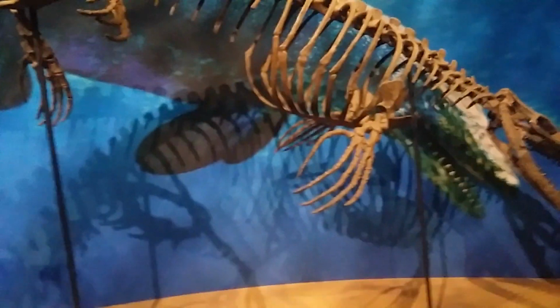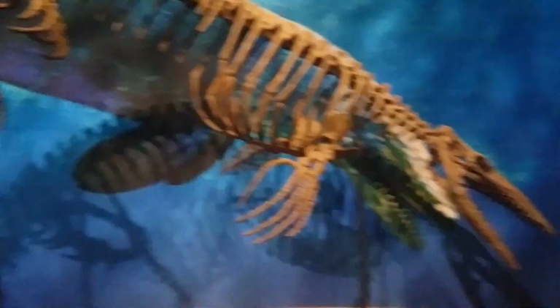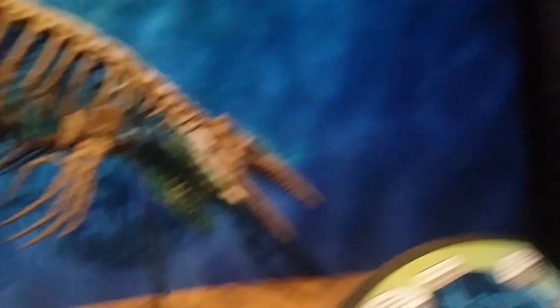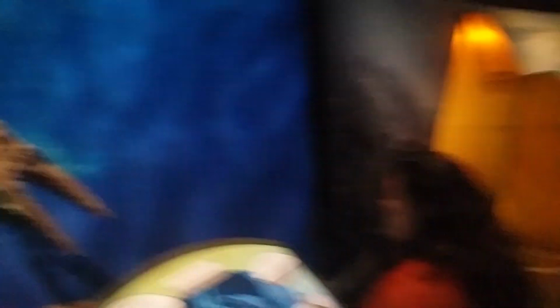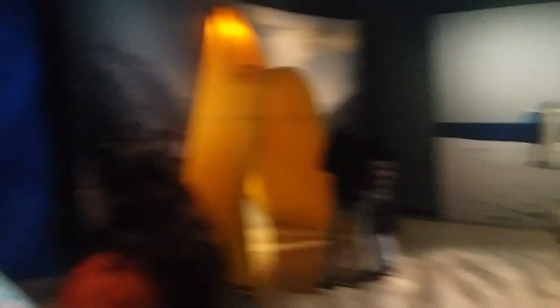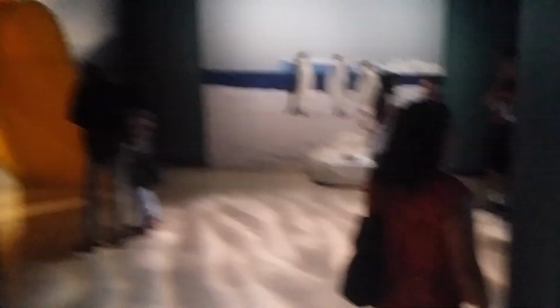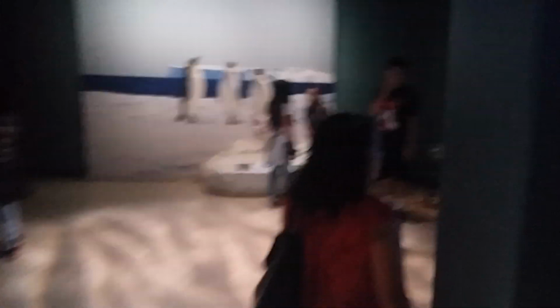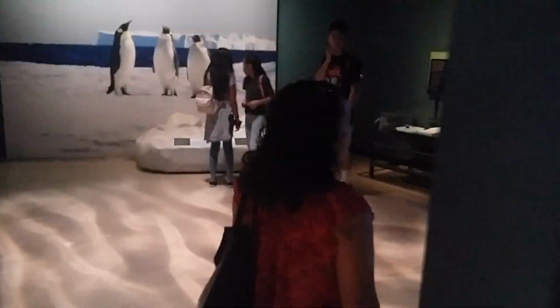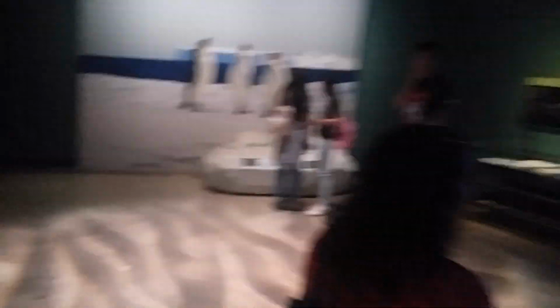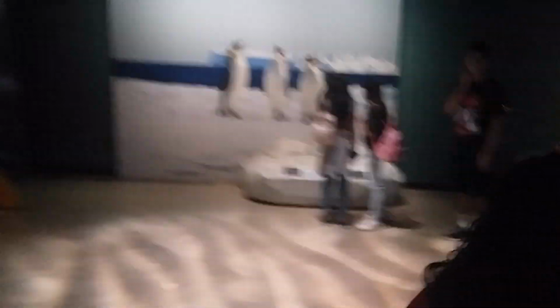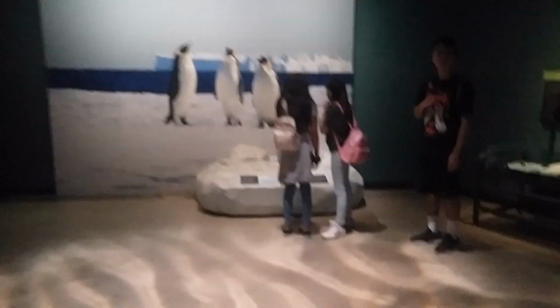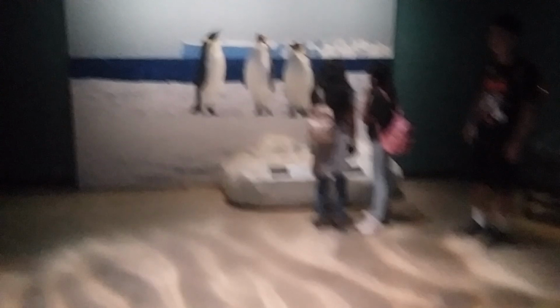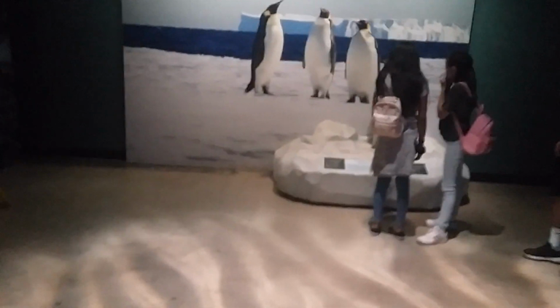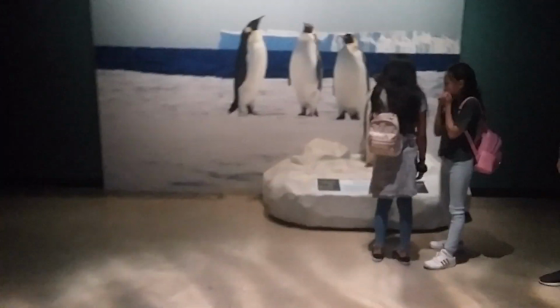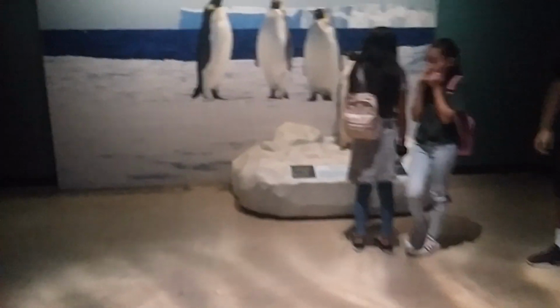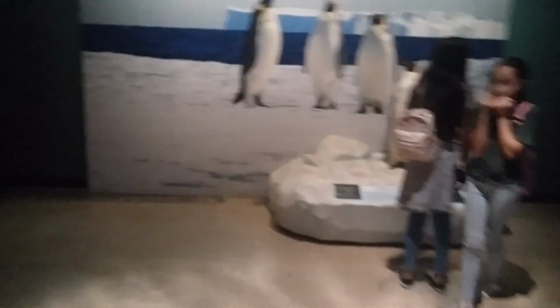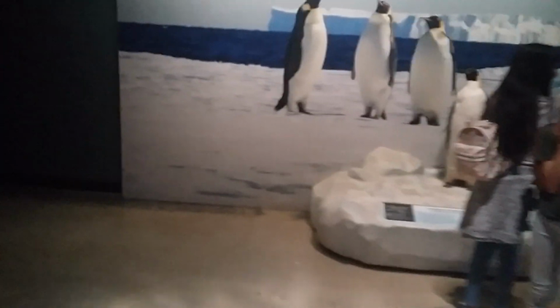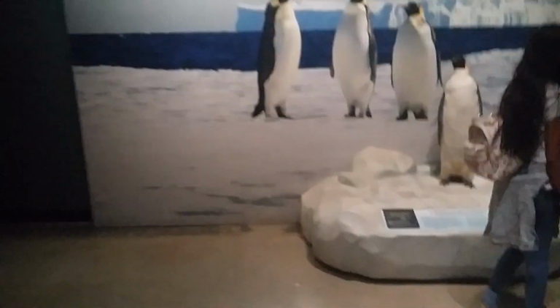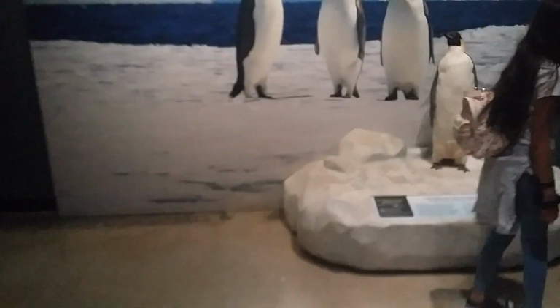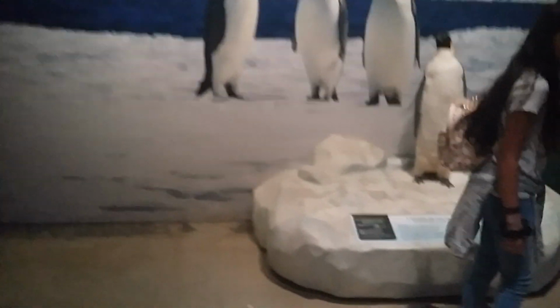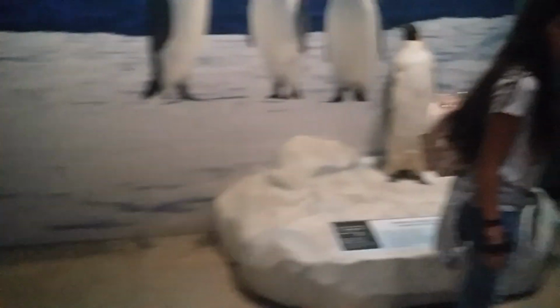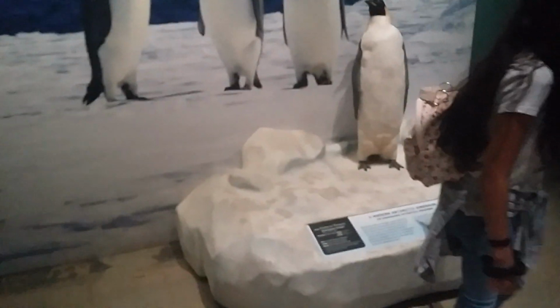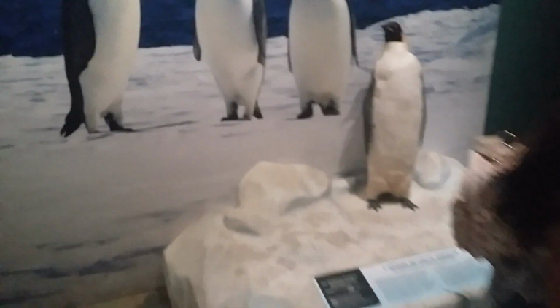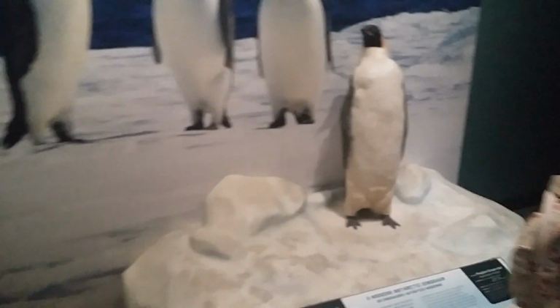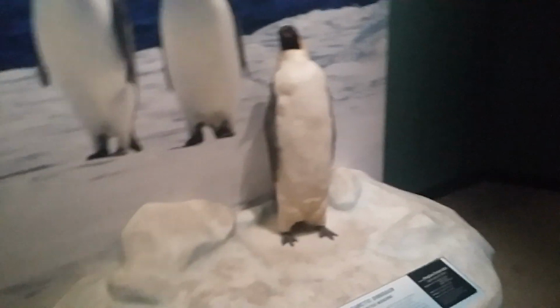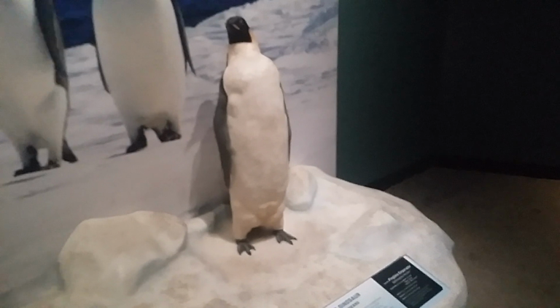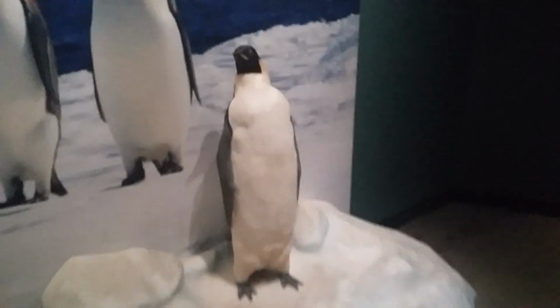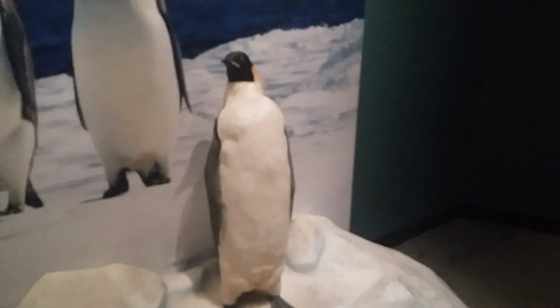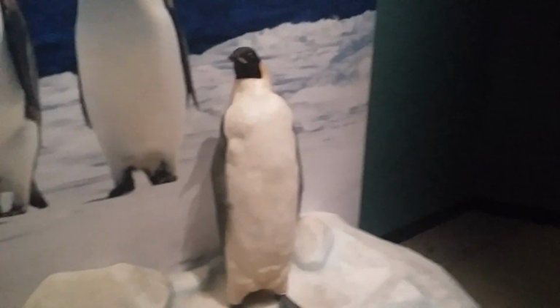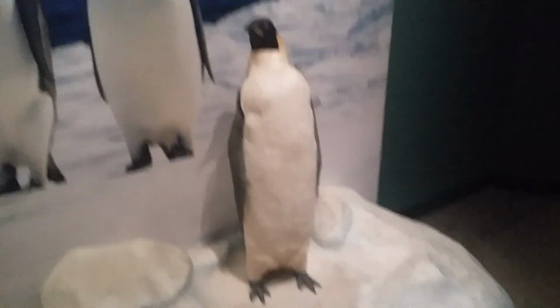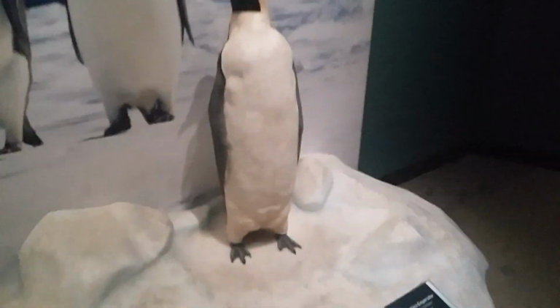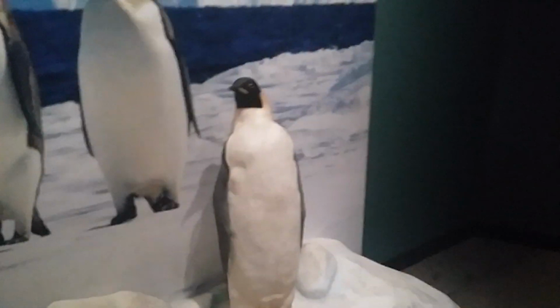And let's look over here — it's an emperor penguin.